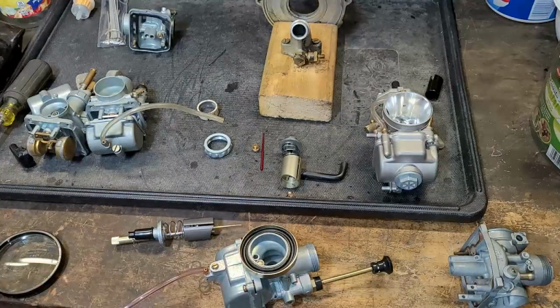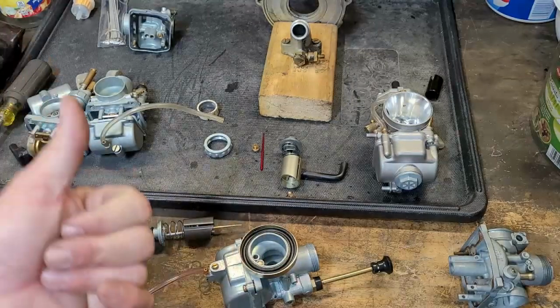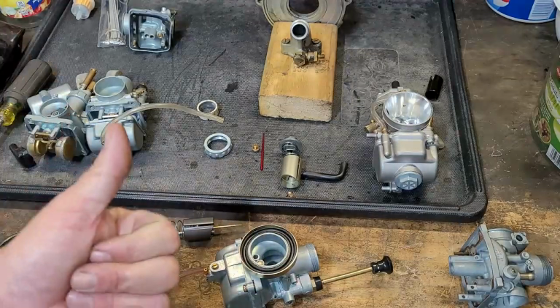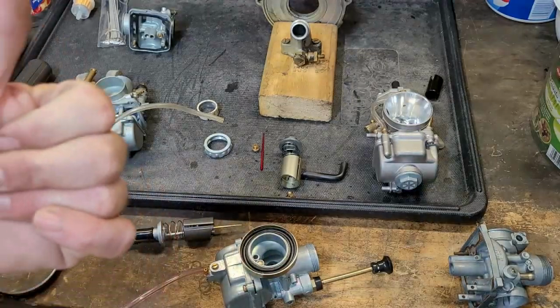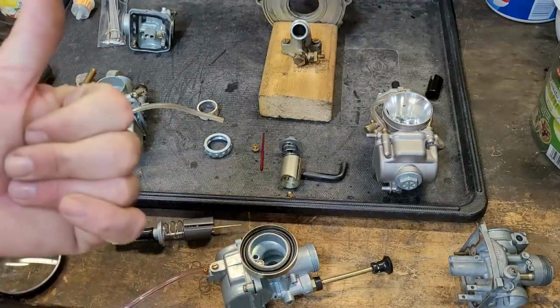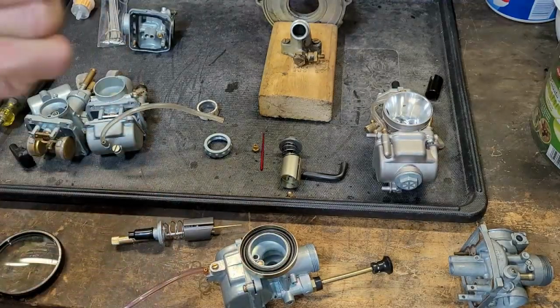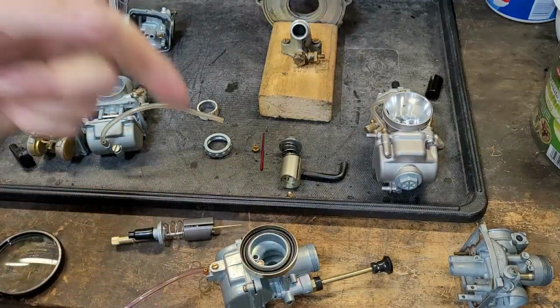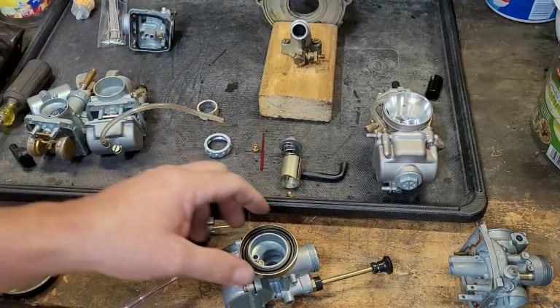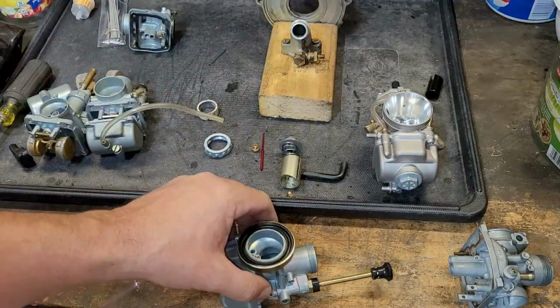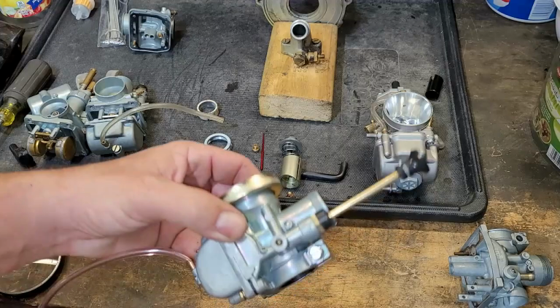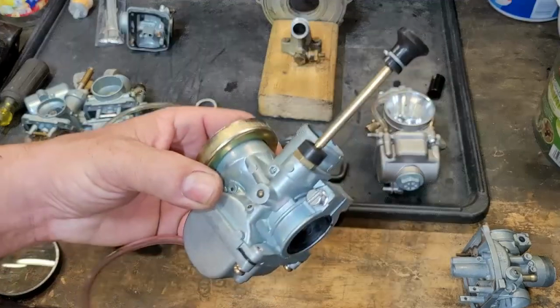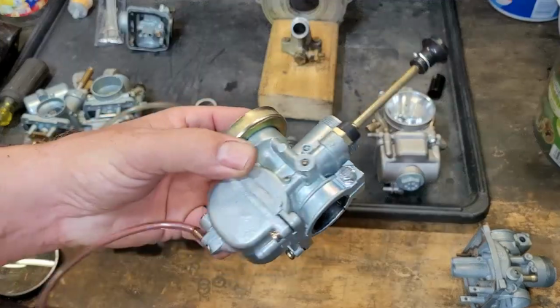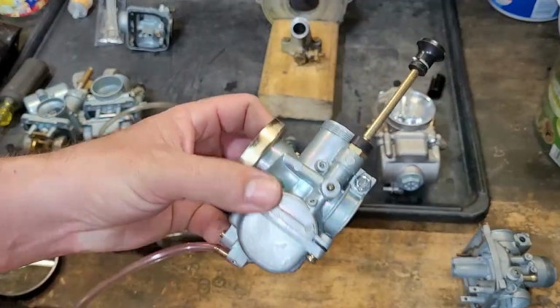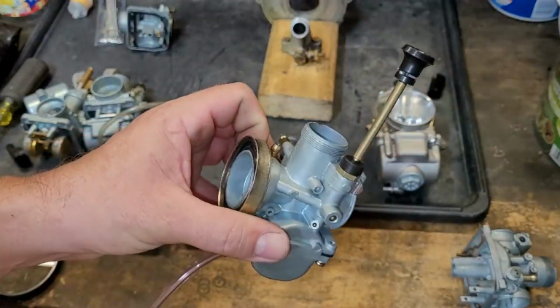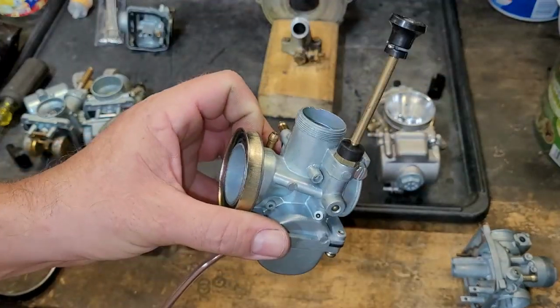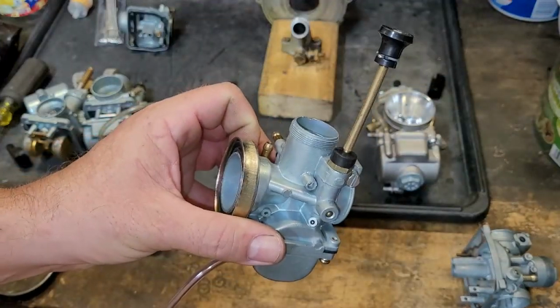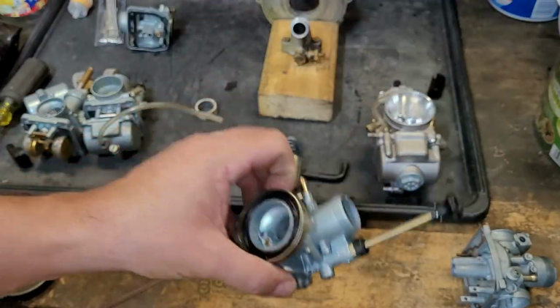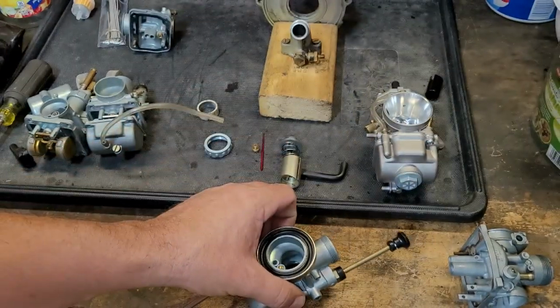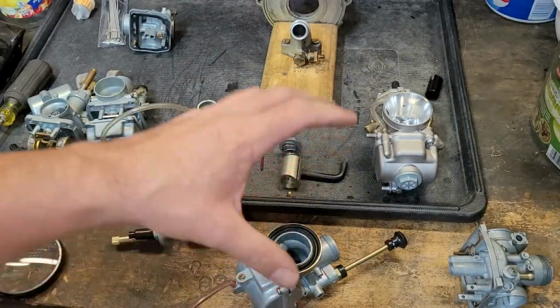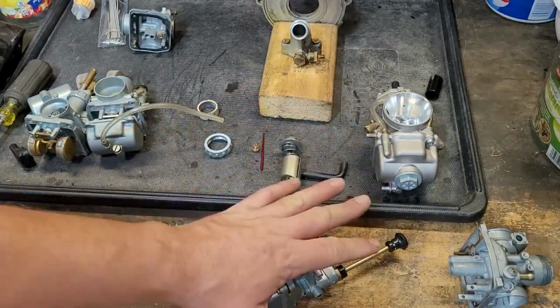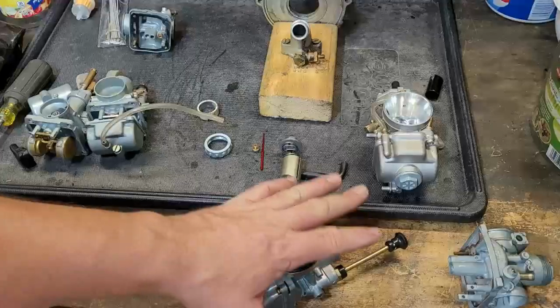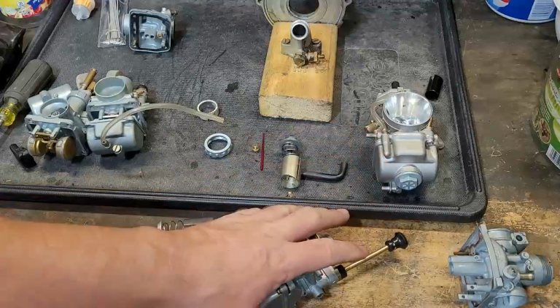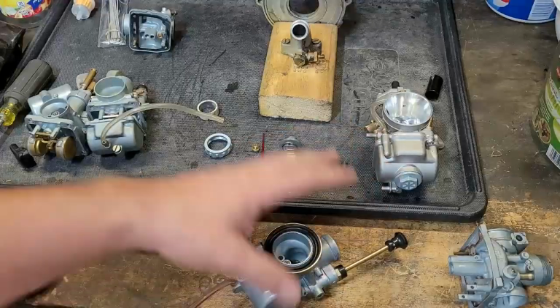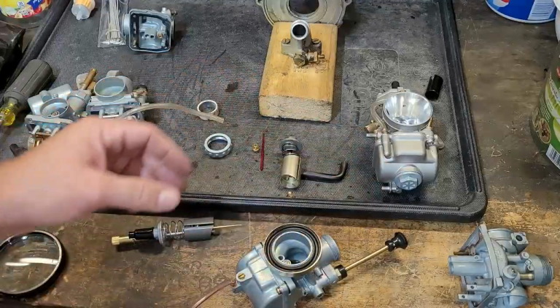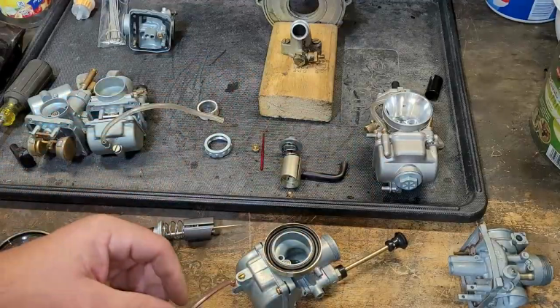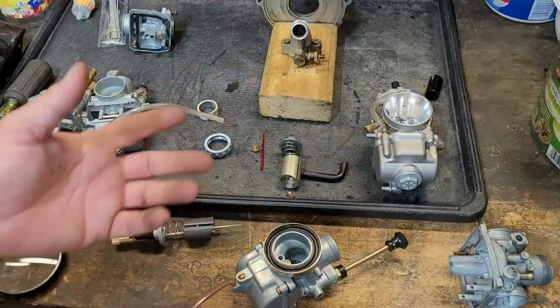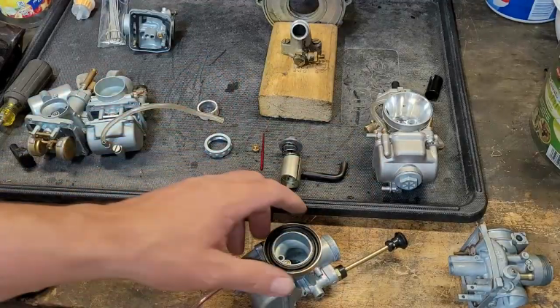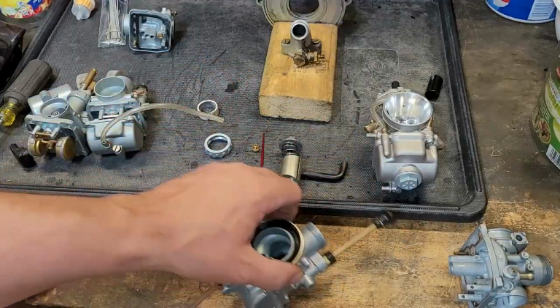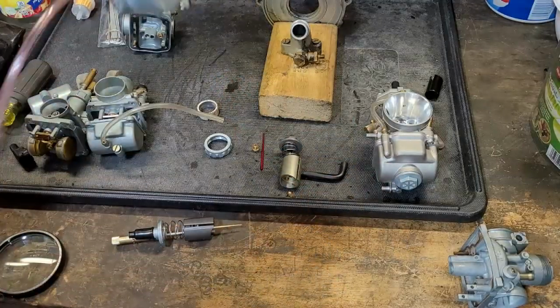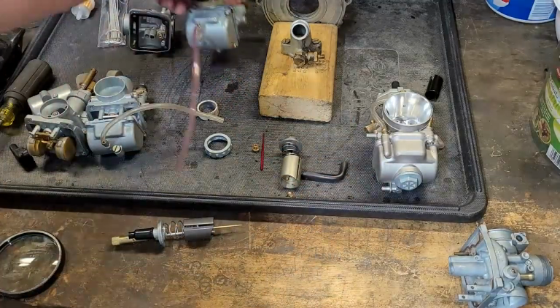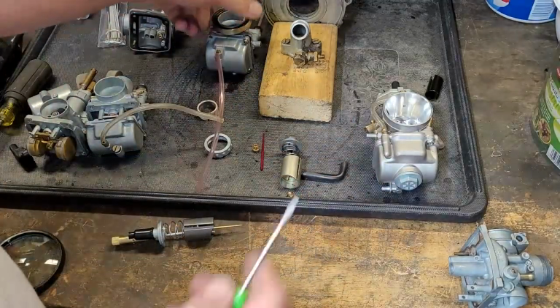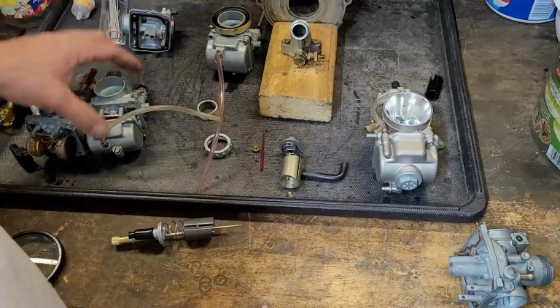This carburetor's got some pretty good stuff. It's going to add some airflow and some speed to it. I think we're going to have to do some modifications but I don't think it's going to be bad — we're going to test it and see what it can do.